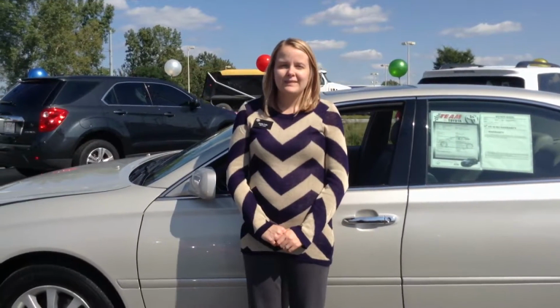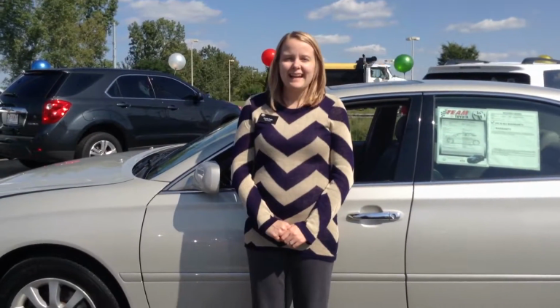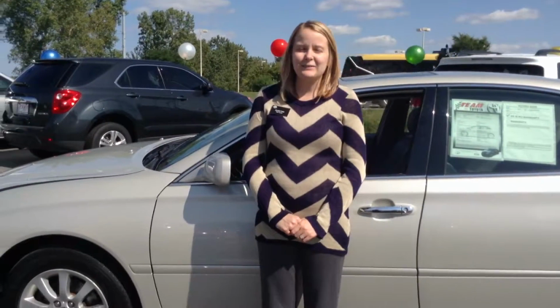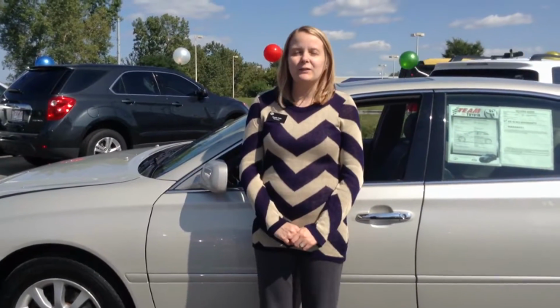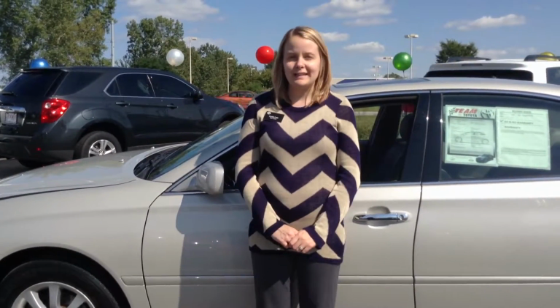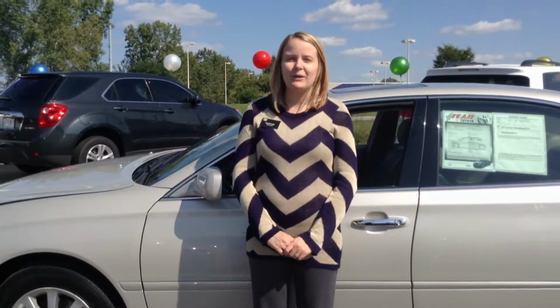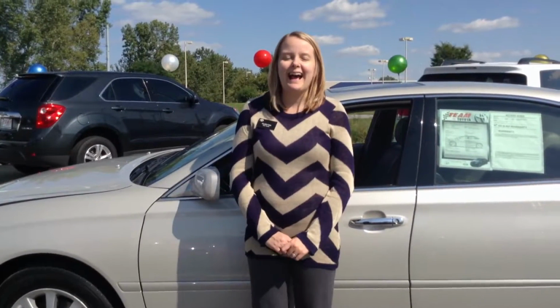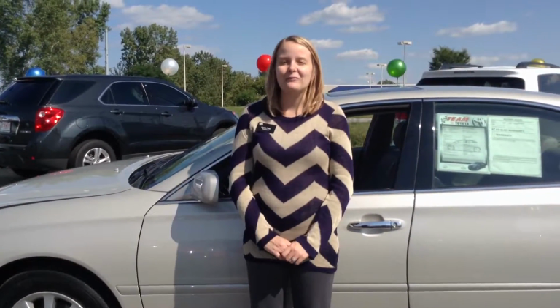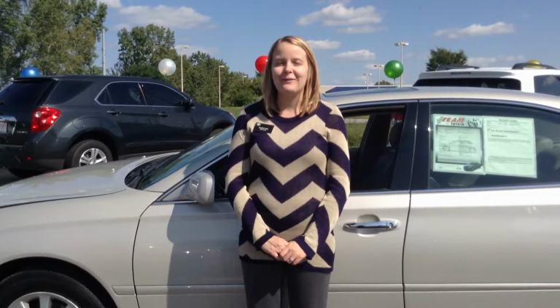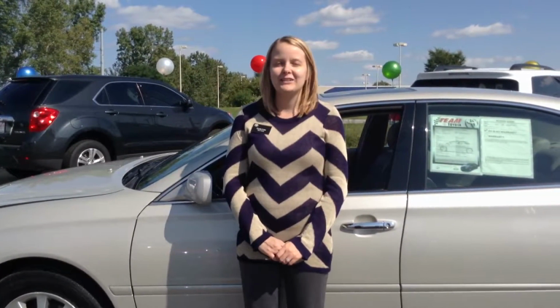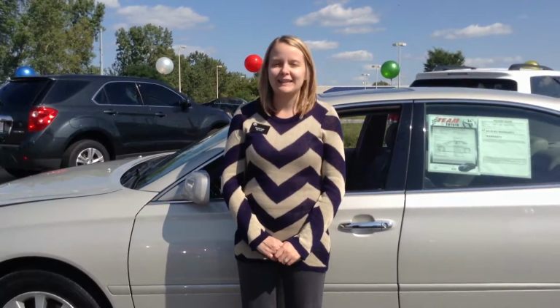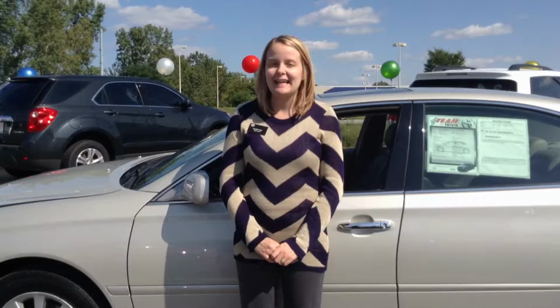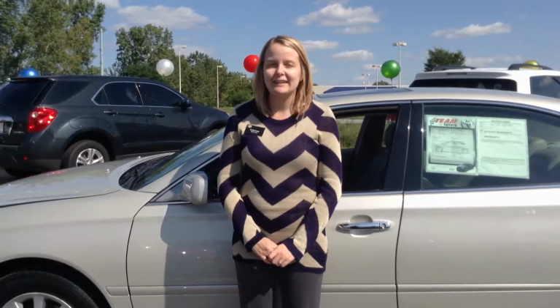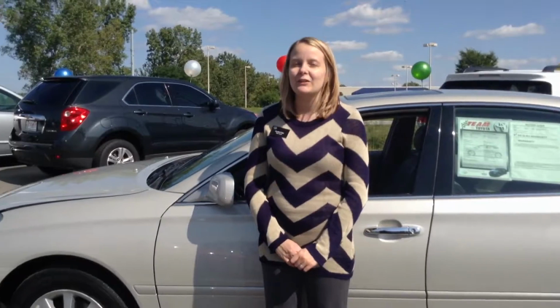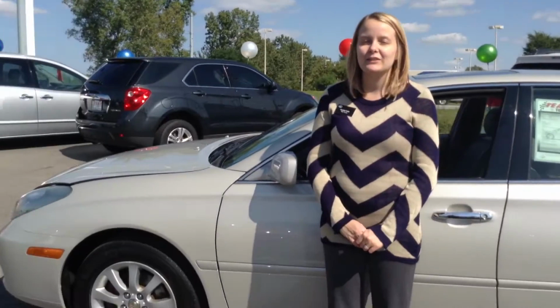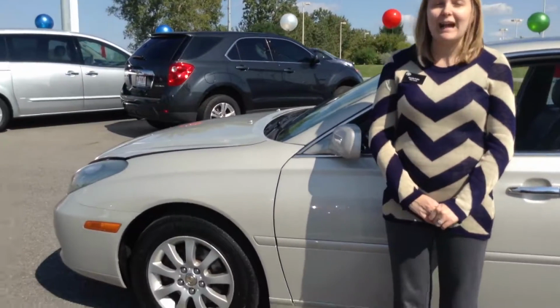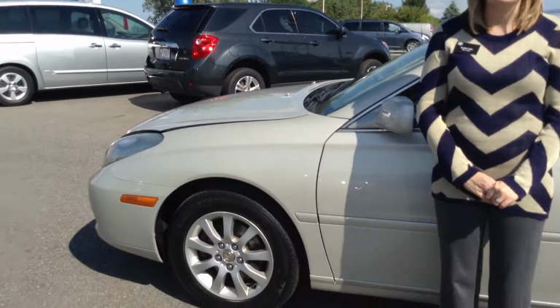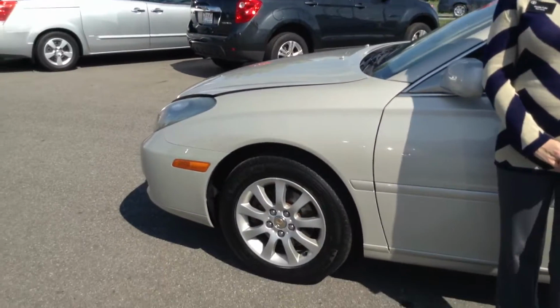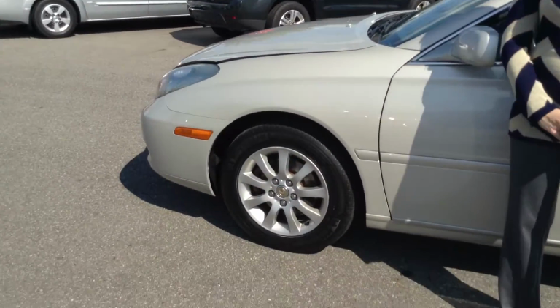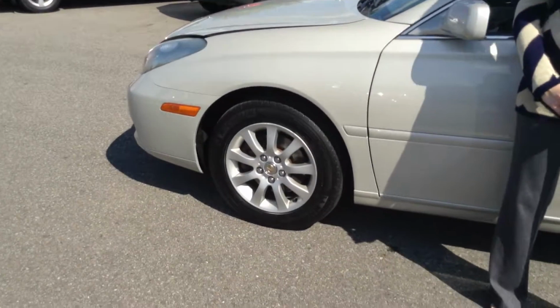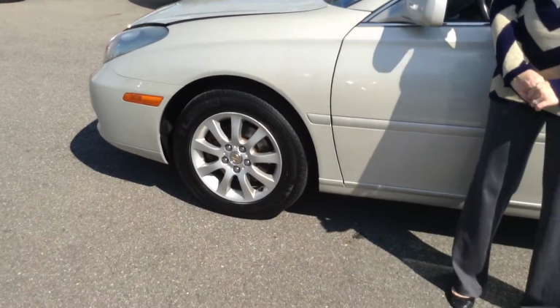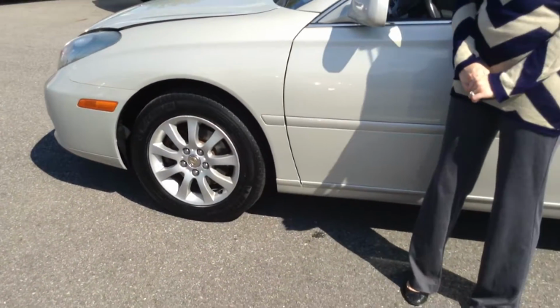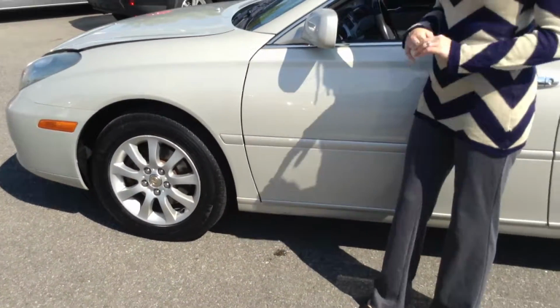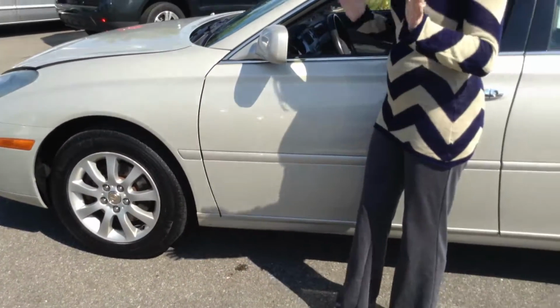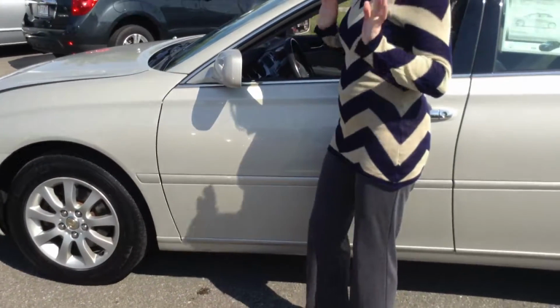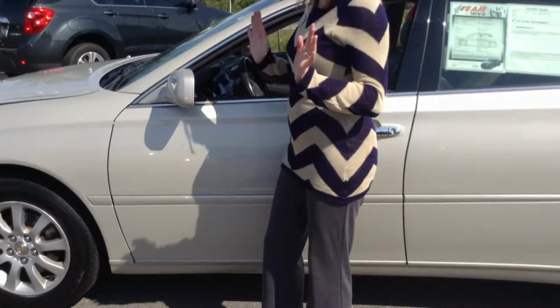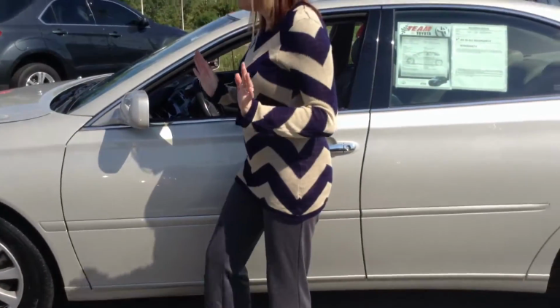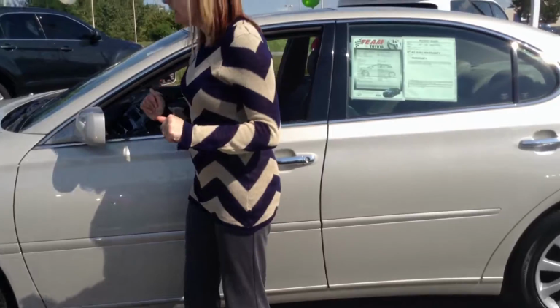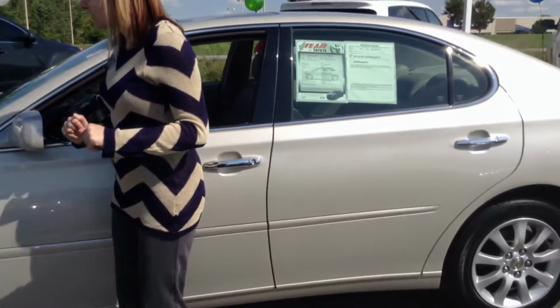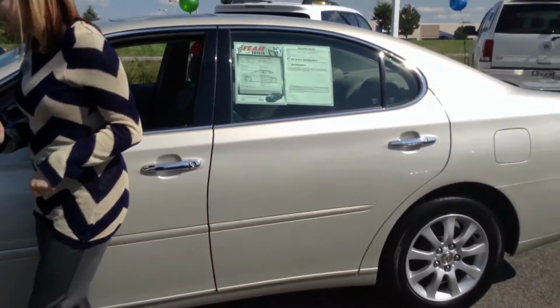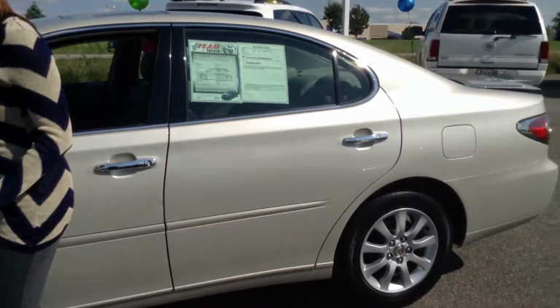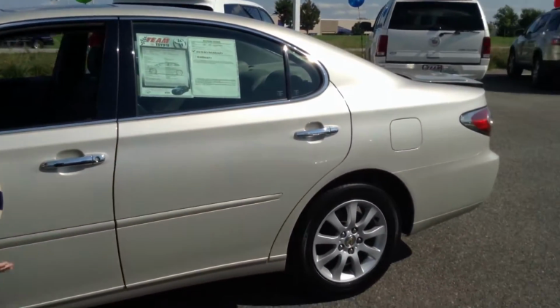Hi, this is Crystal Fuller at Team Toyota on Route 41 in Cherubil, Indiana. Here to show you this 2003 Lexus ES300. Overall, awesome vehicle, especially for being a 2003.